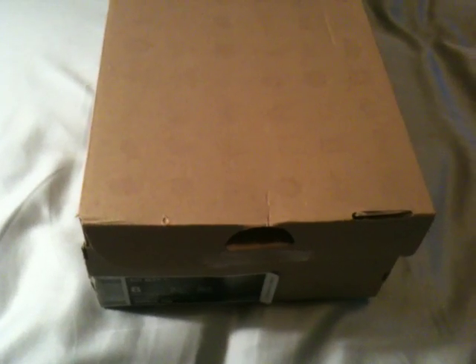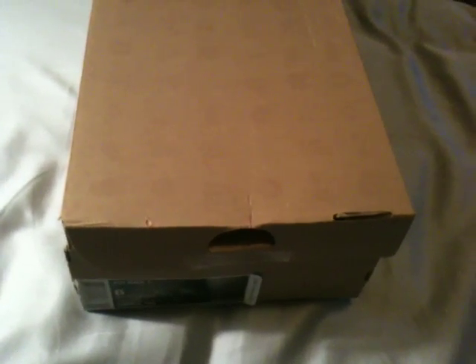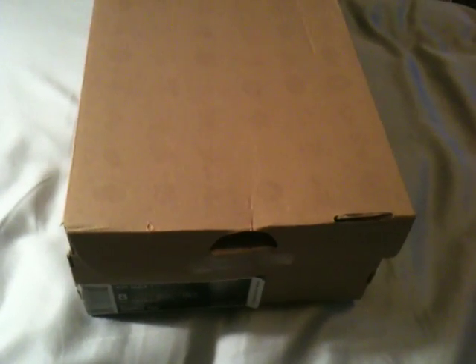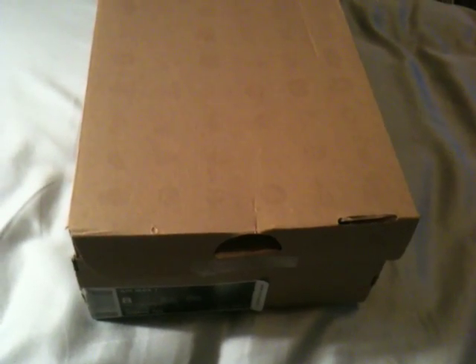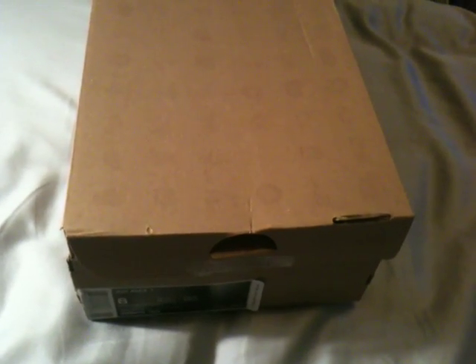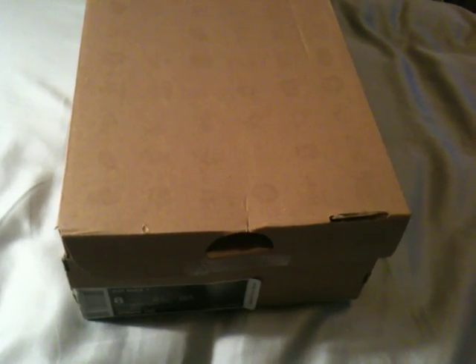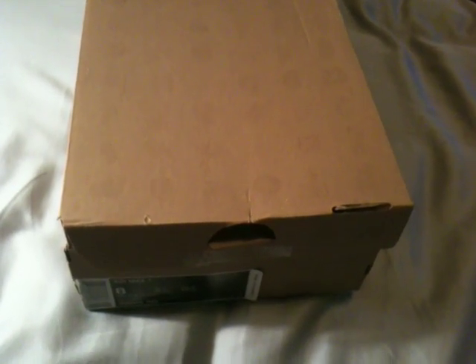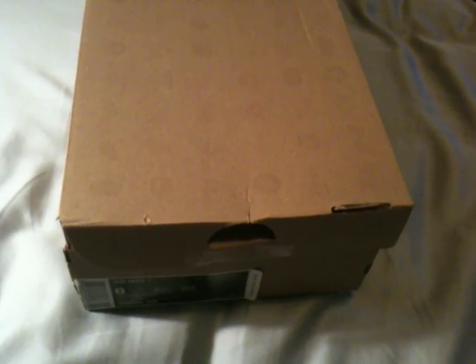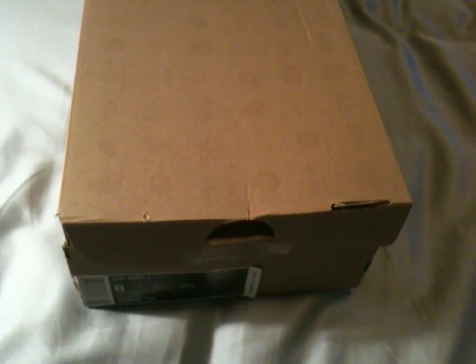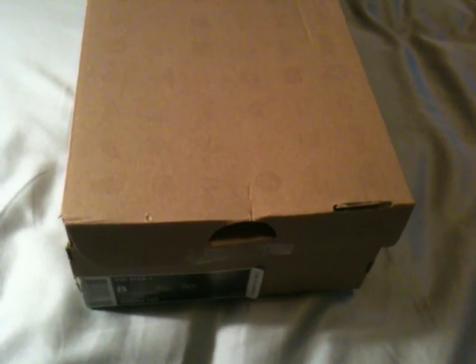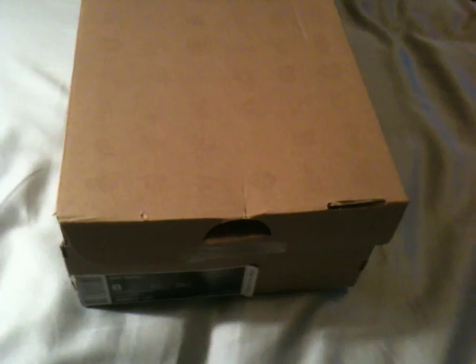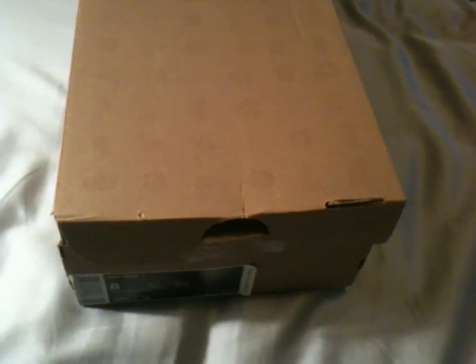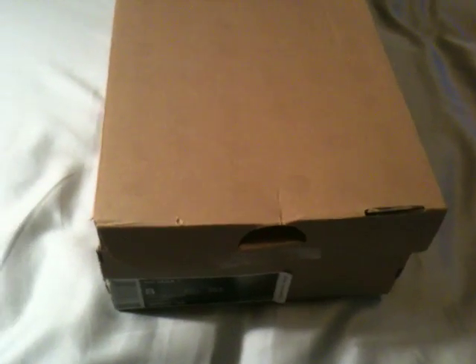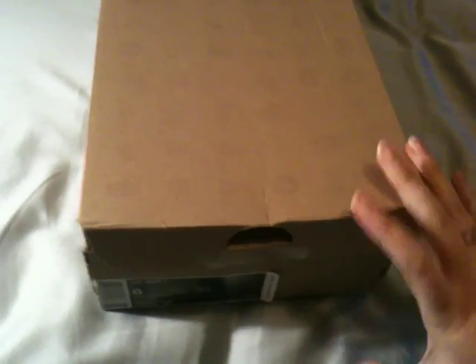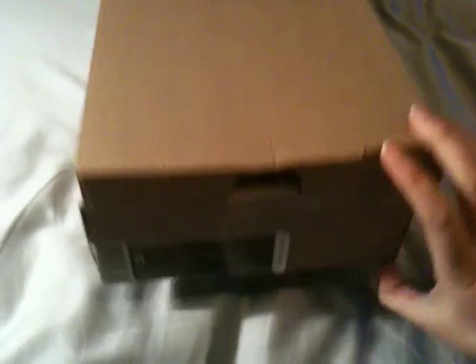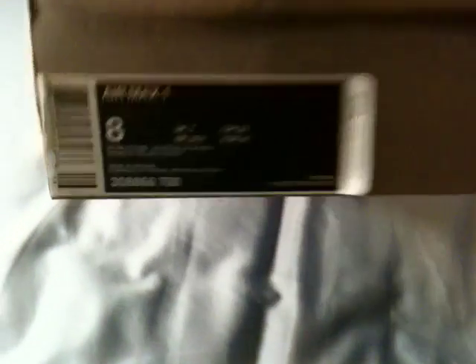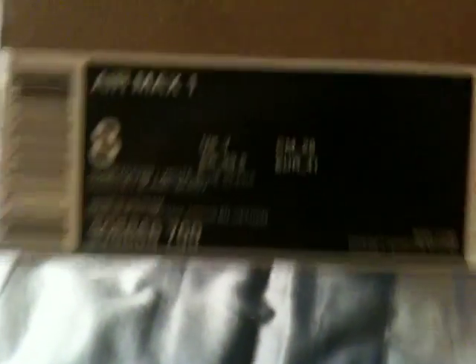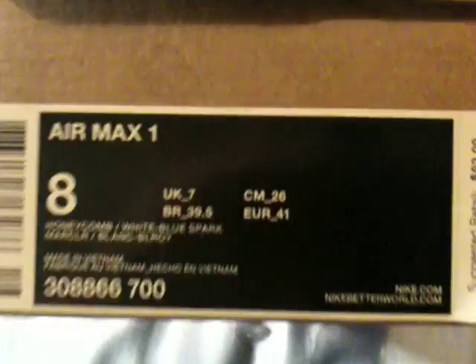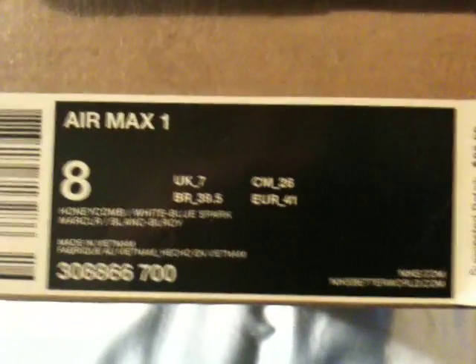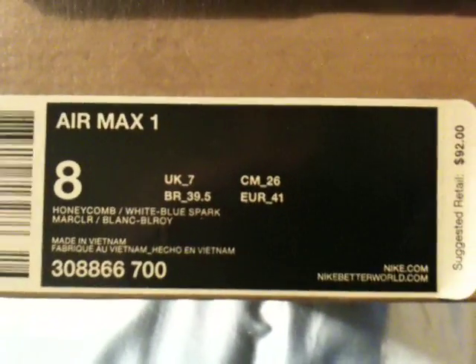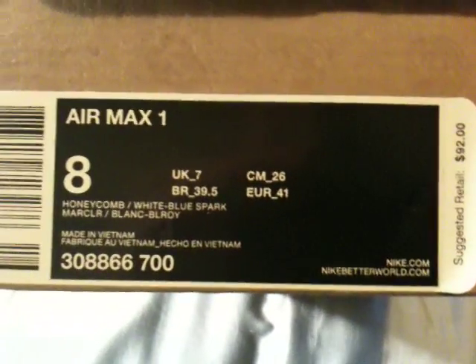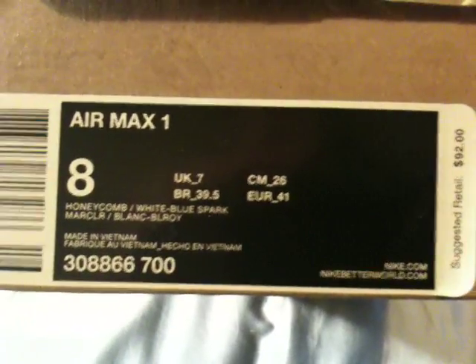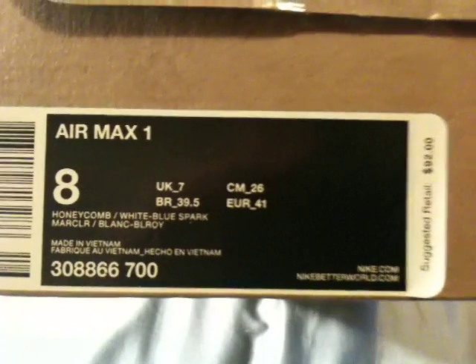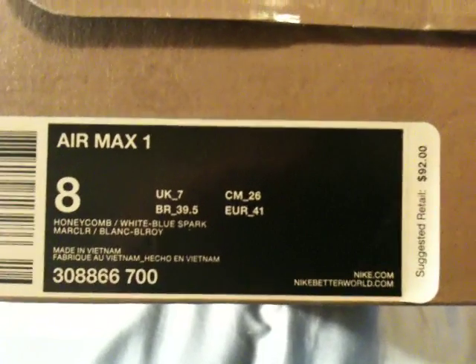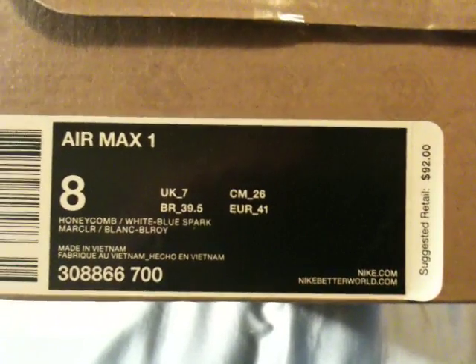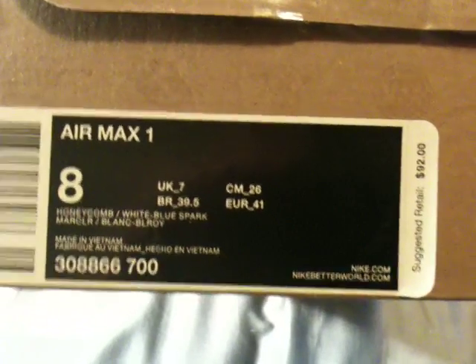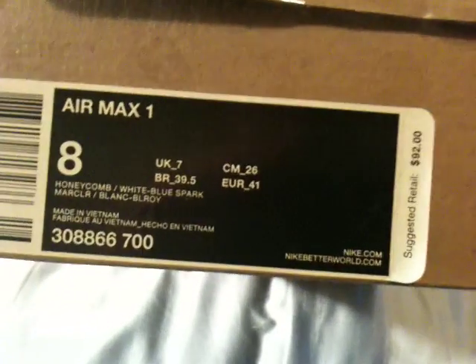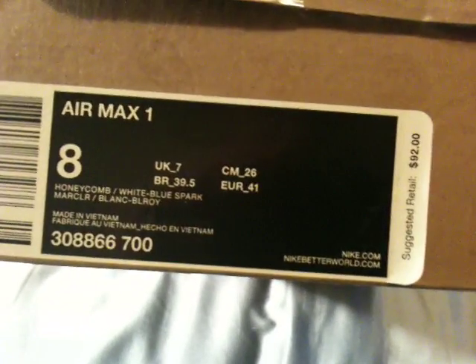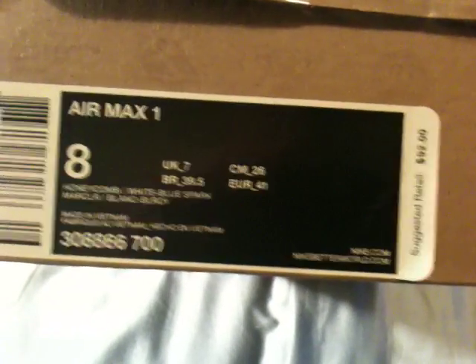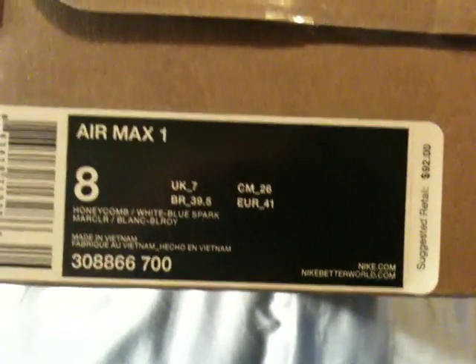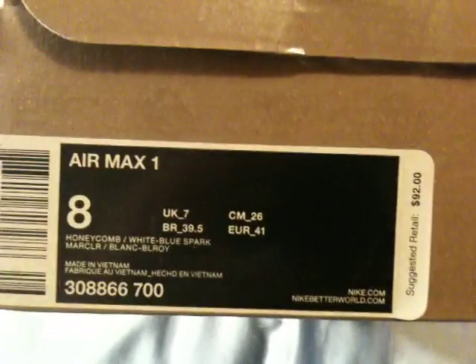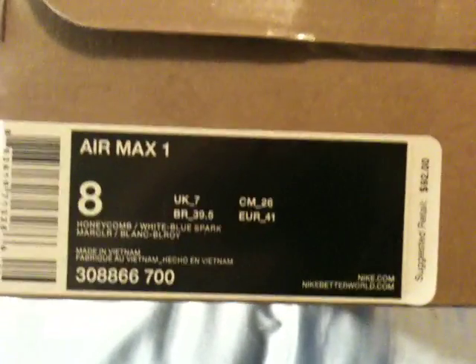What's good YouTube, this is your girl So Real back again to show you another early pickup. Today I'm showing you the Air Max Ones, the Honeycombs, in a size 8. The retail is $92.